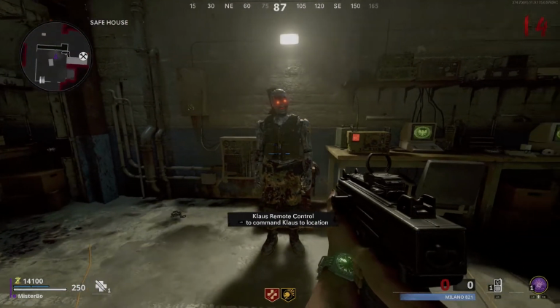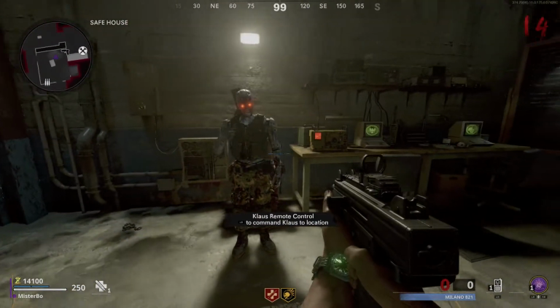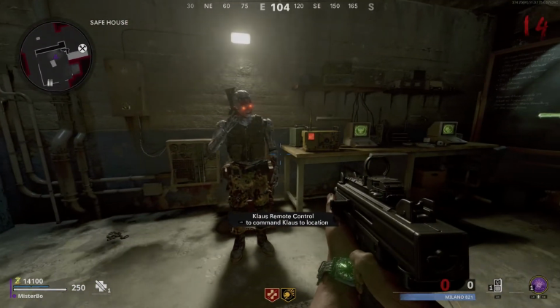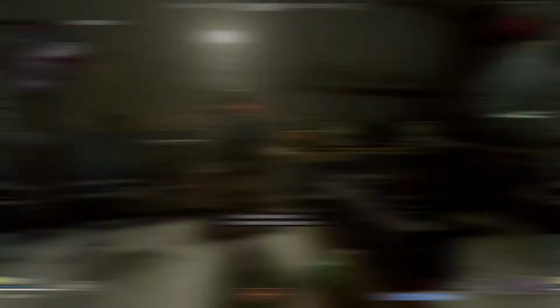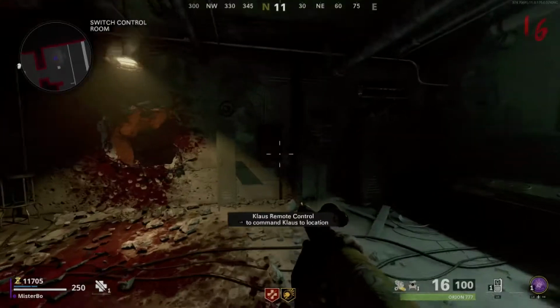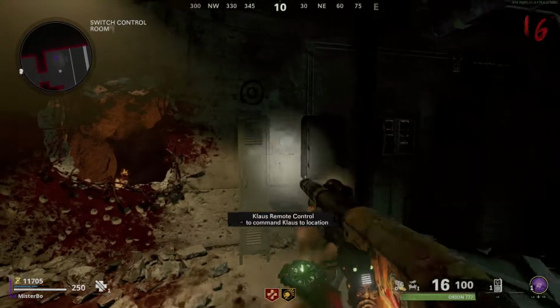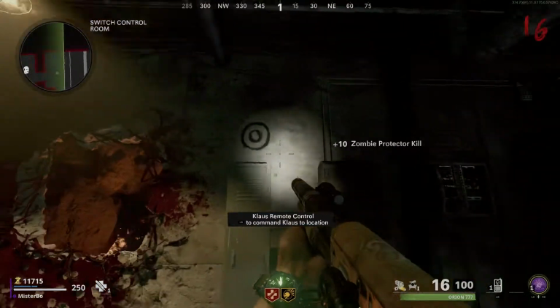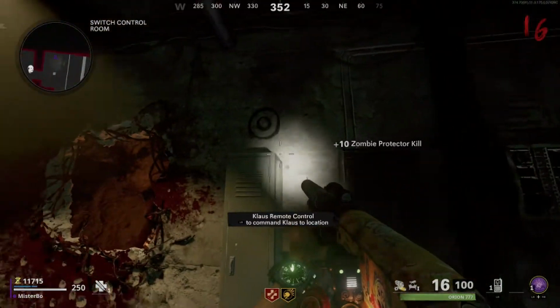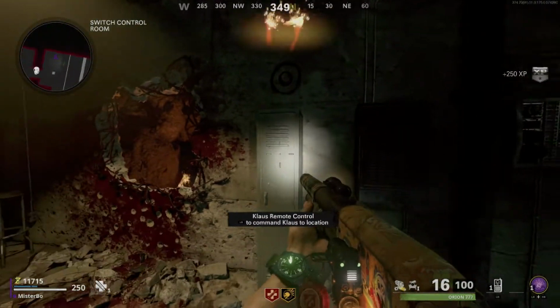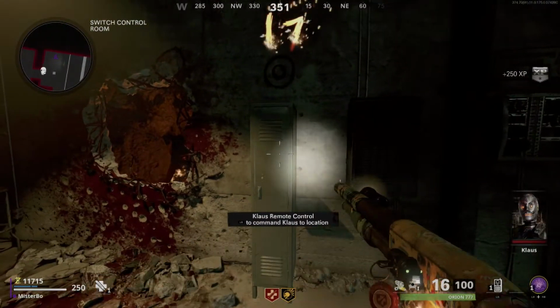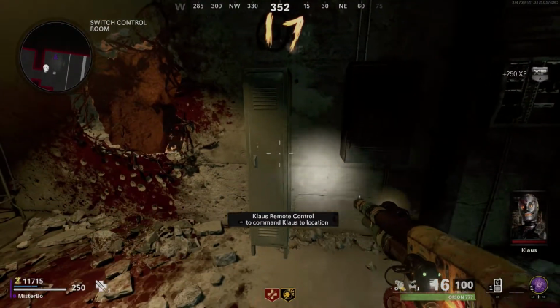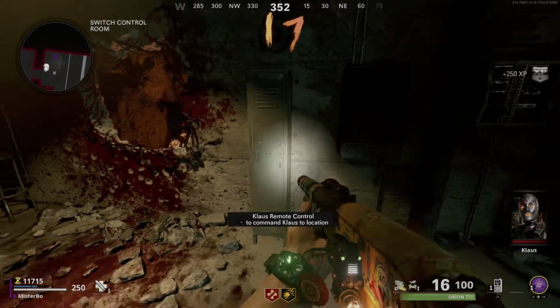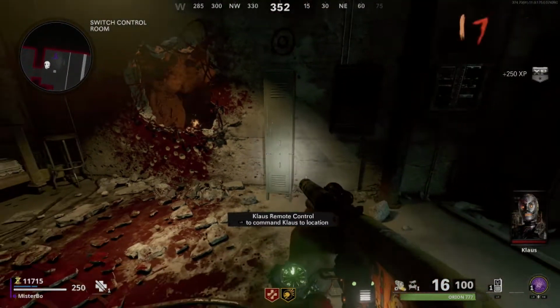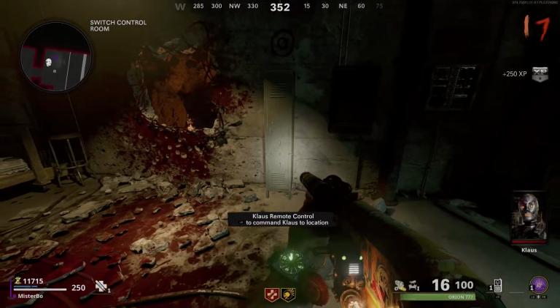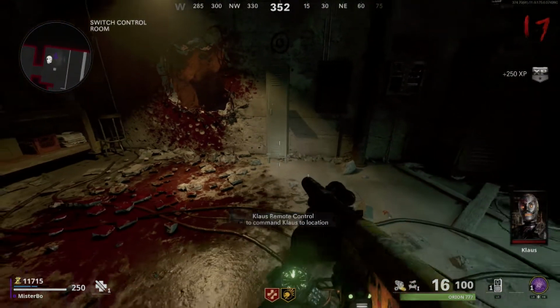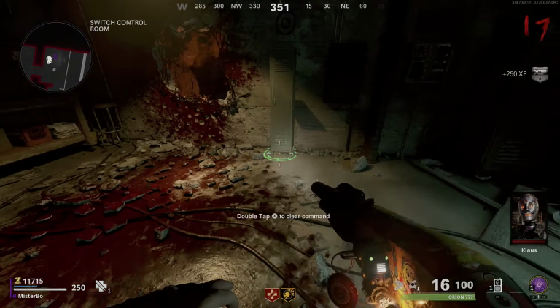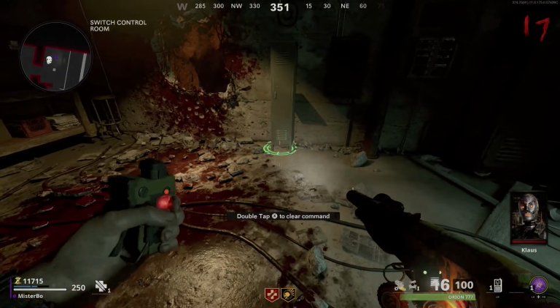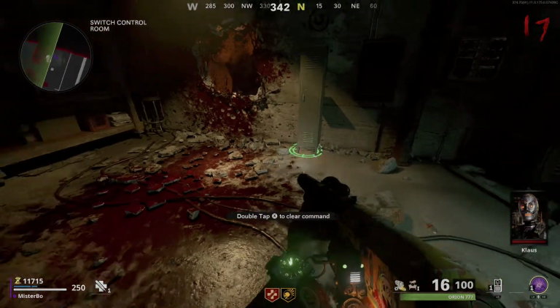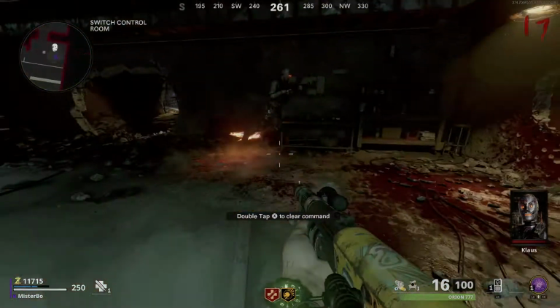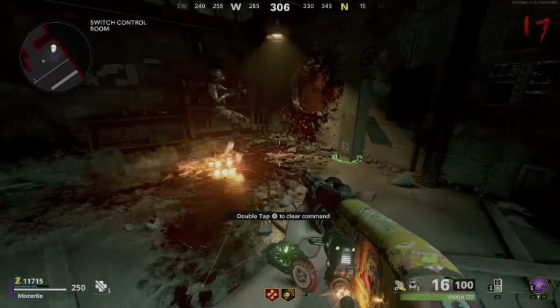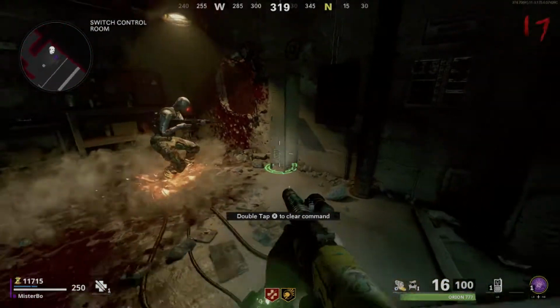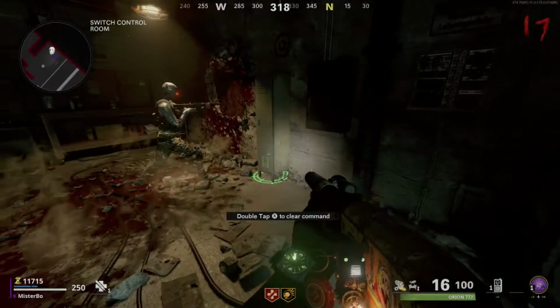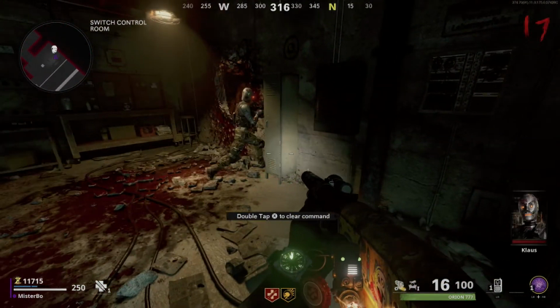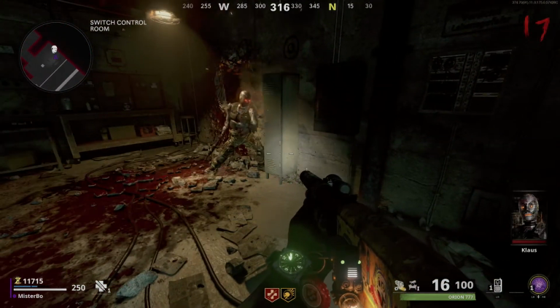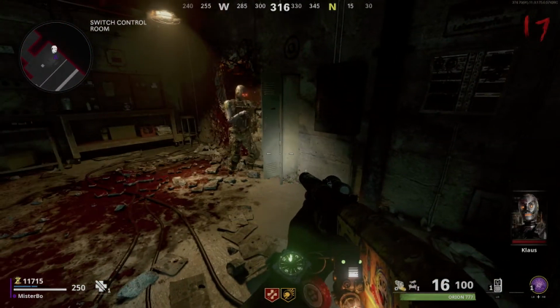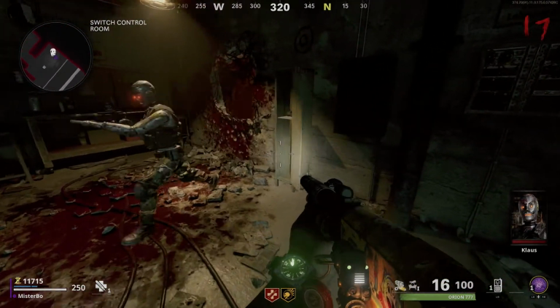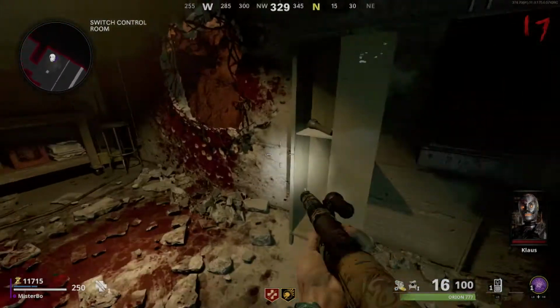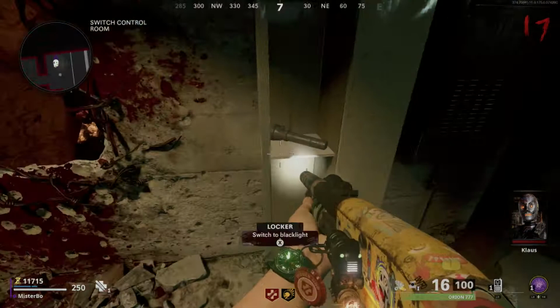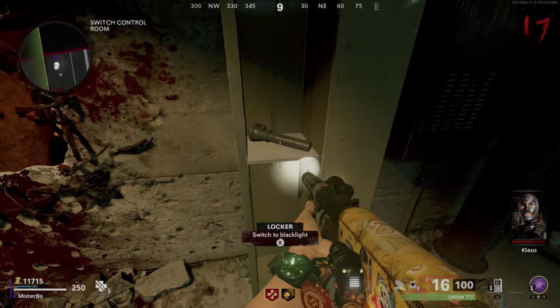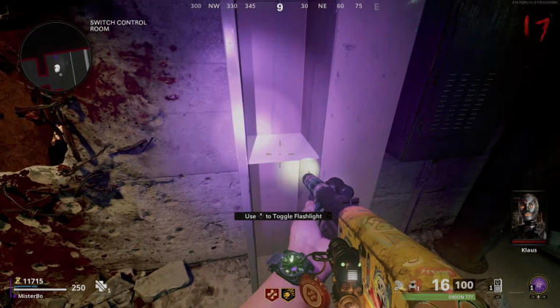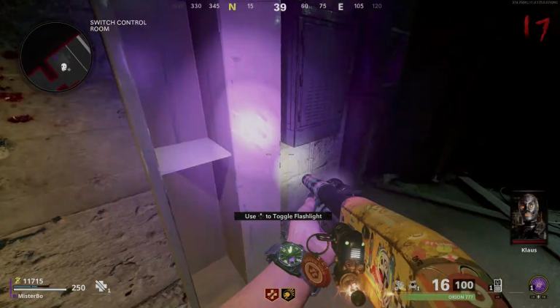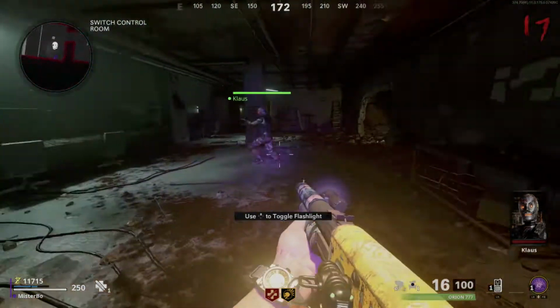Once you have Klaus built, you're going to need to head over to the switch control room. In the switch control room there will be a locker with a zero above it. Activate Klaus next to it — he will walk up to it, hit it, and inside you will find the UV light.